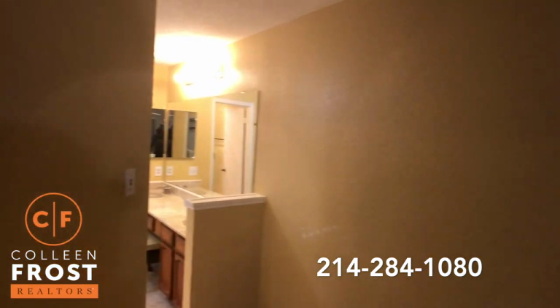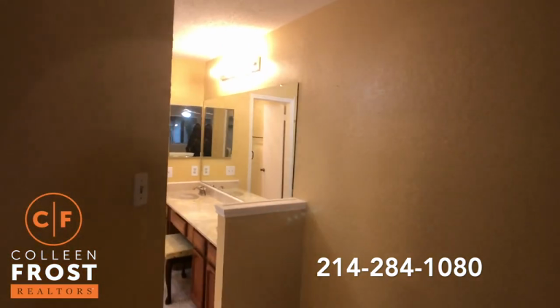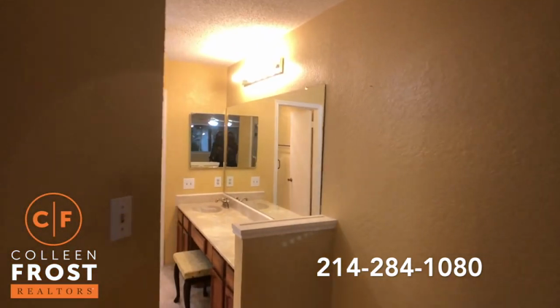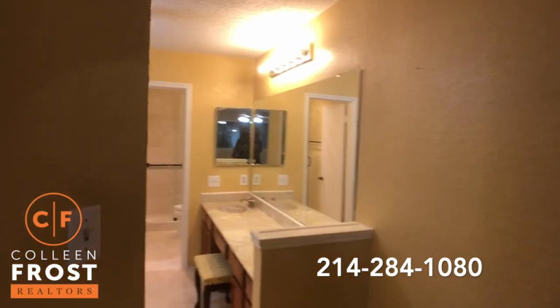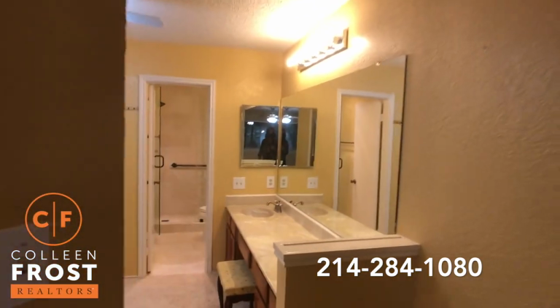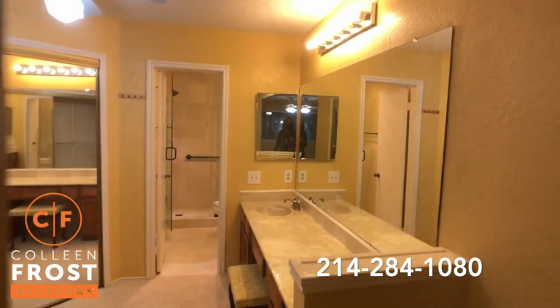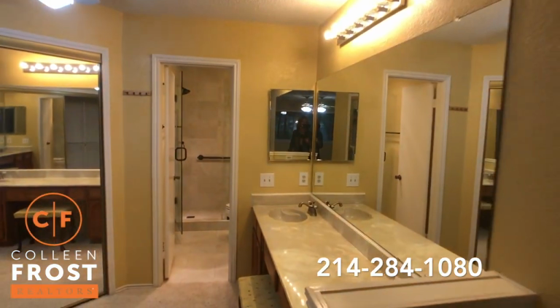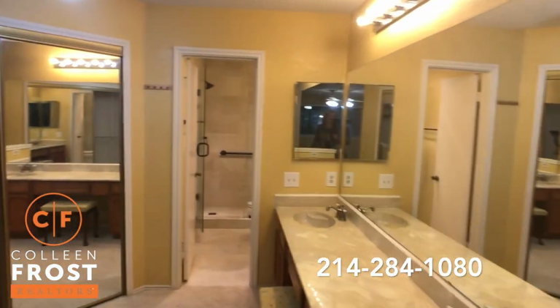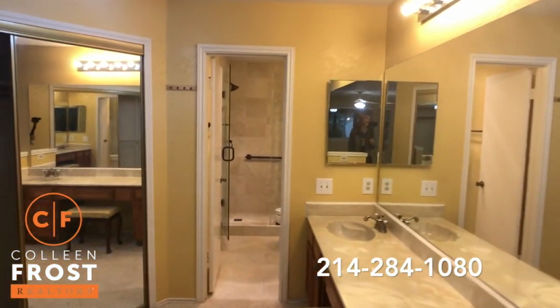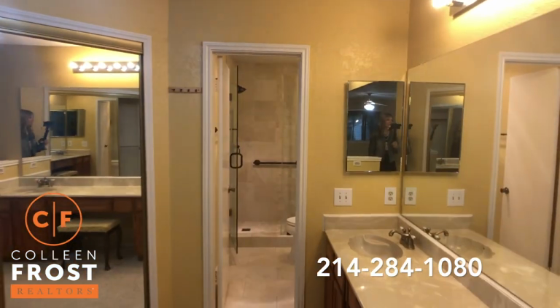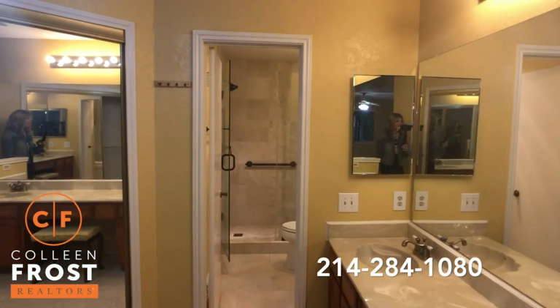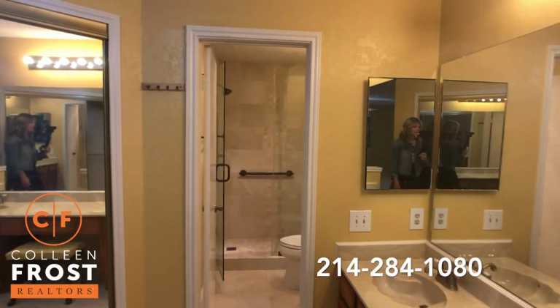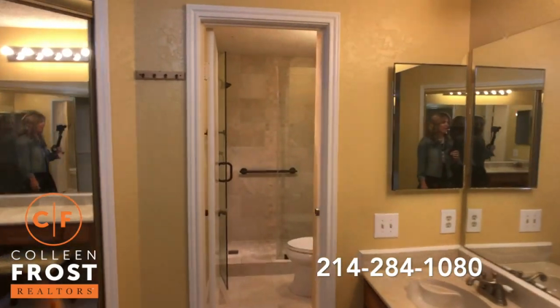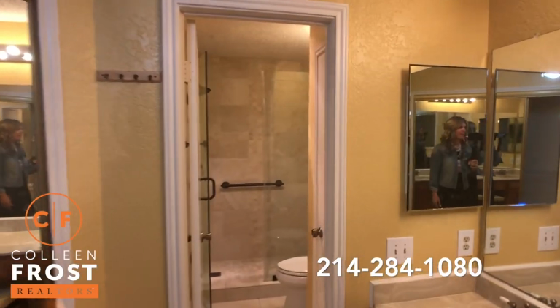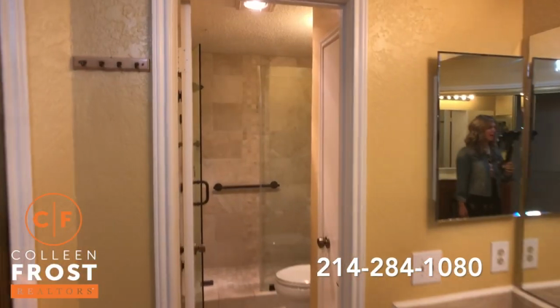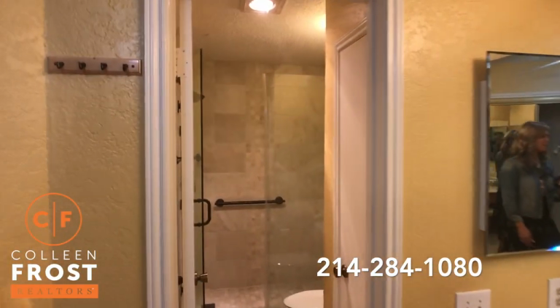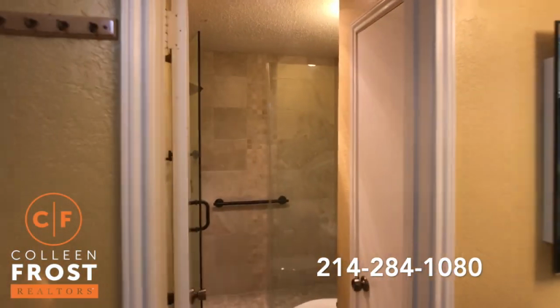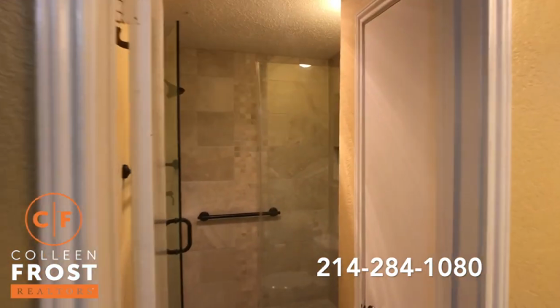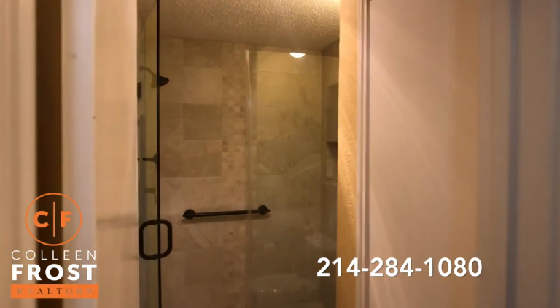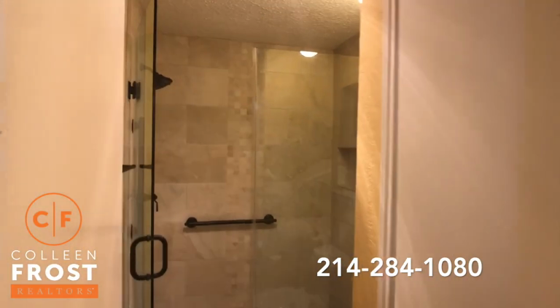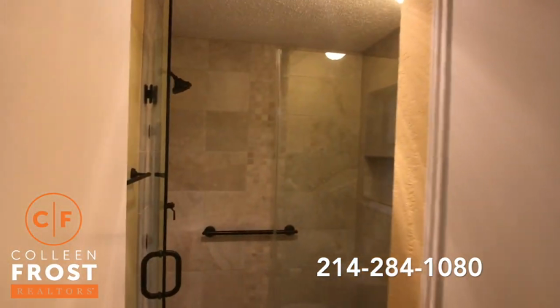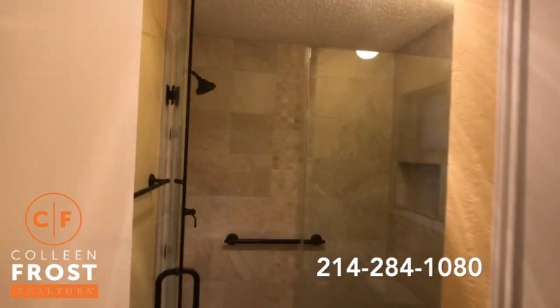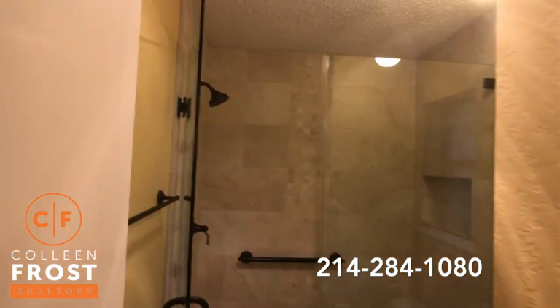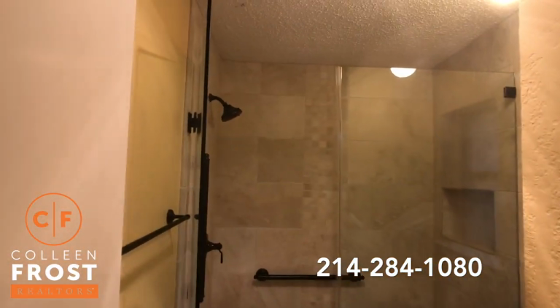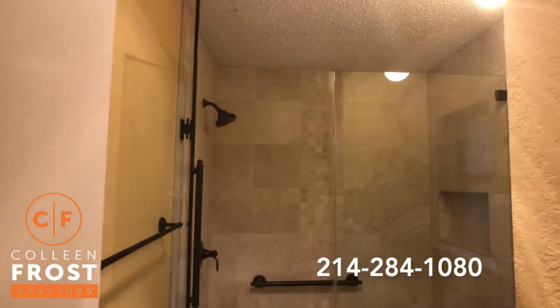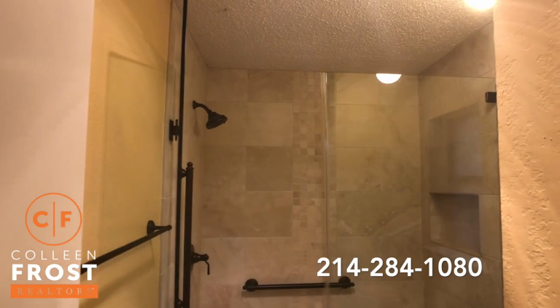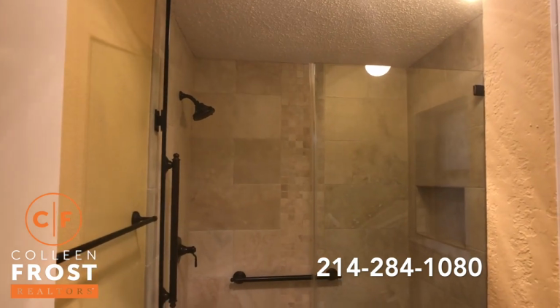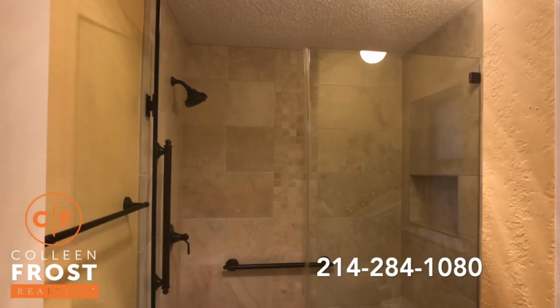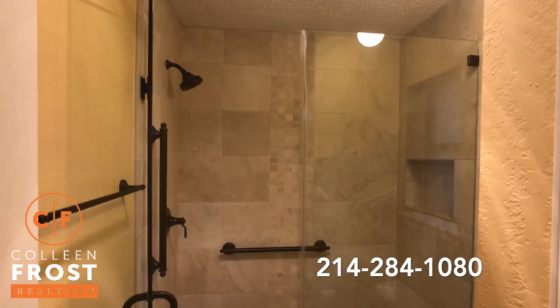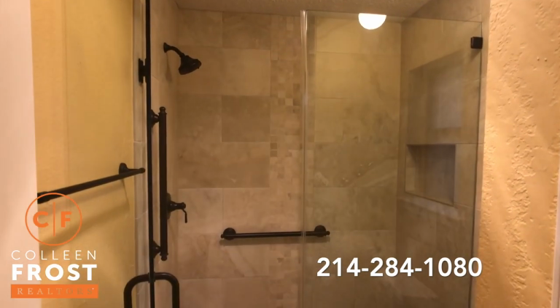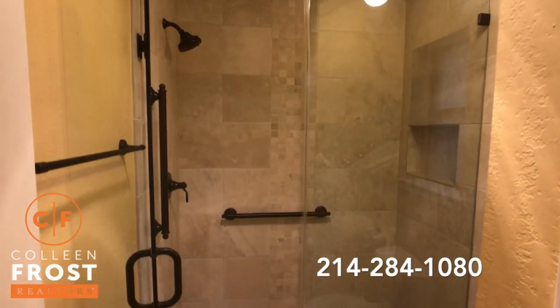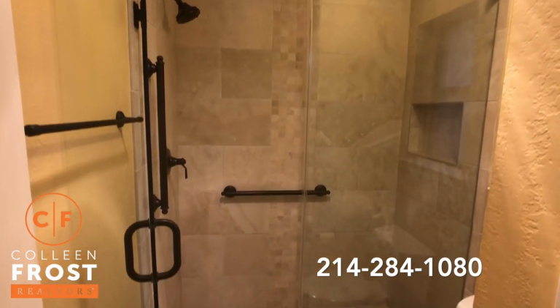Into the master bath — I love this master shower area. Frameless glass and wonderful marble tile.